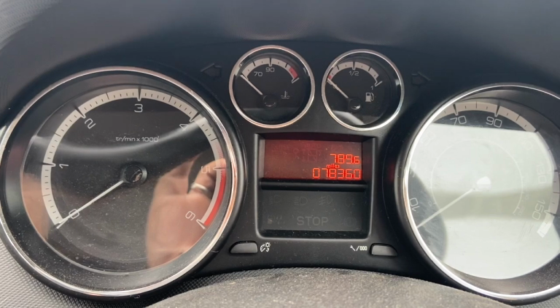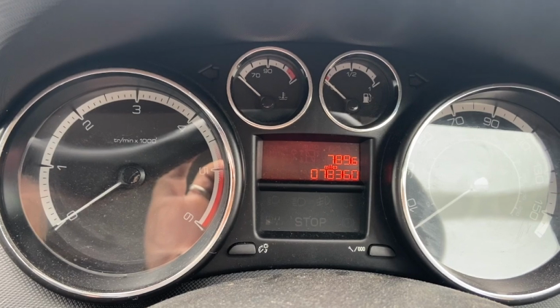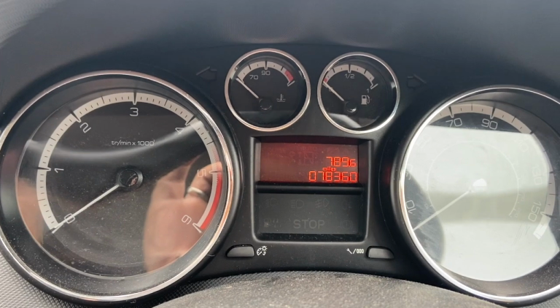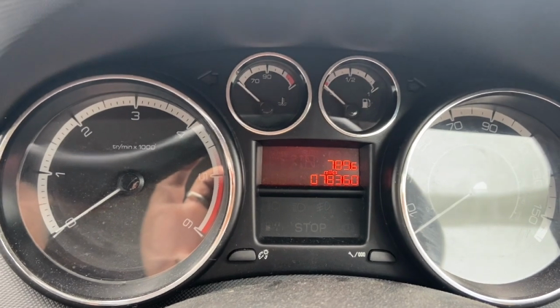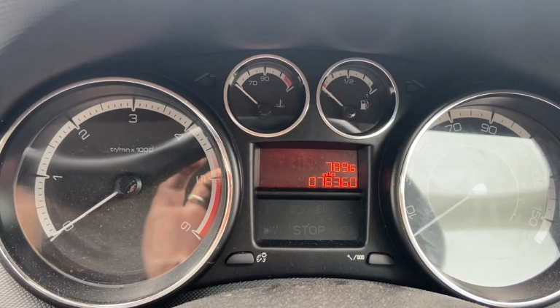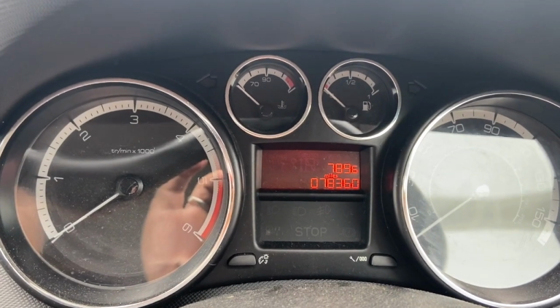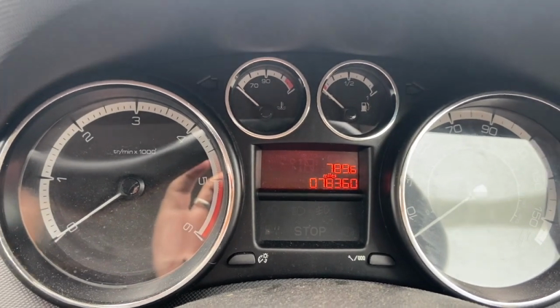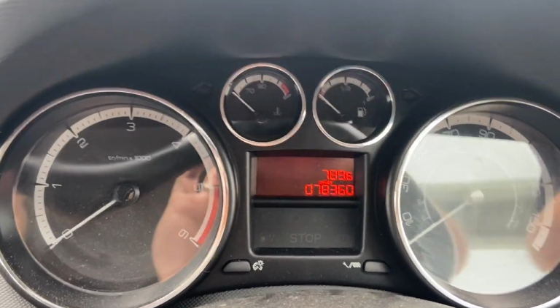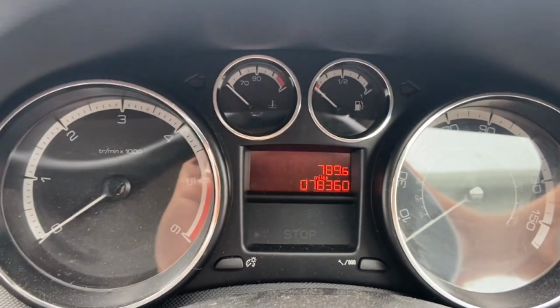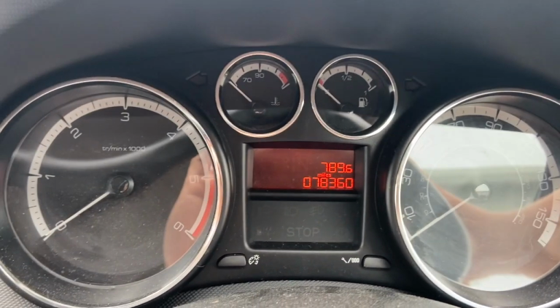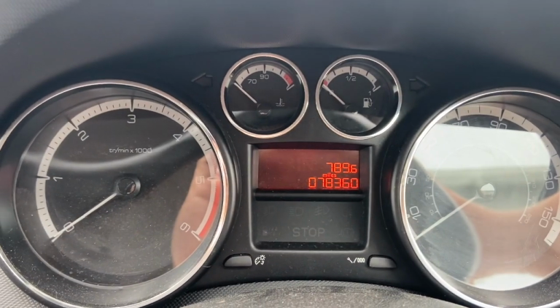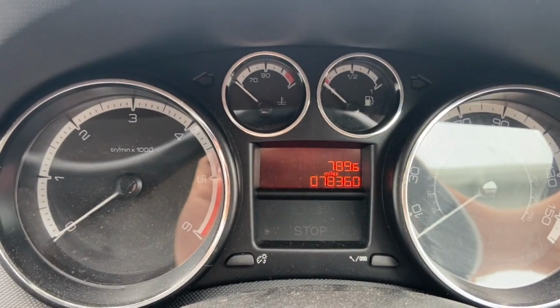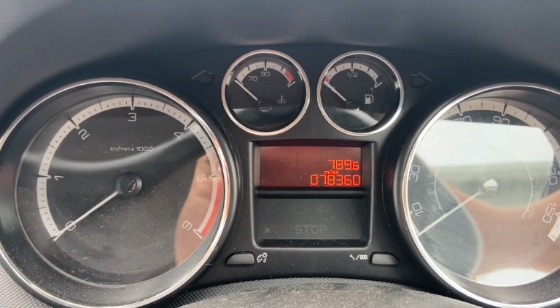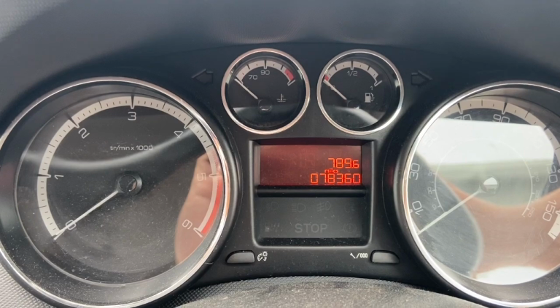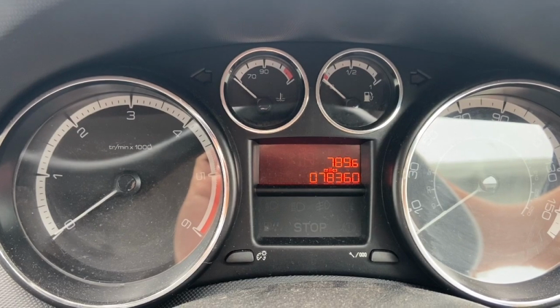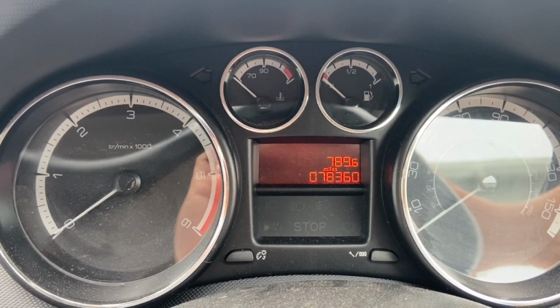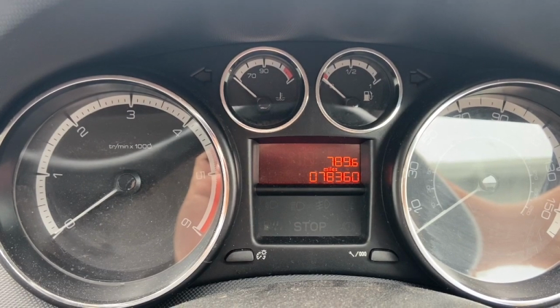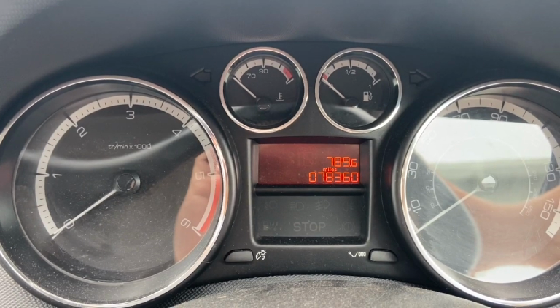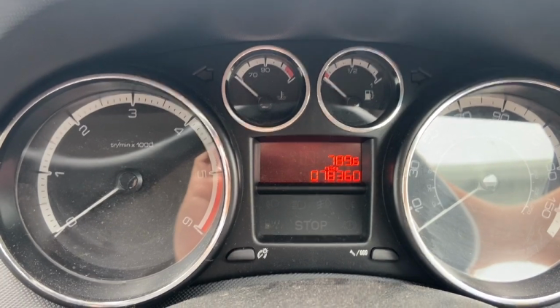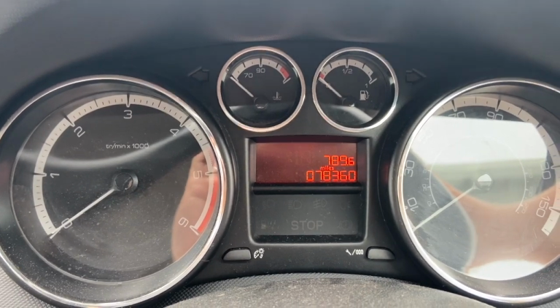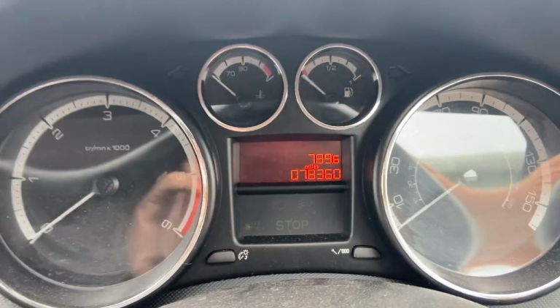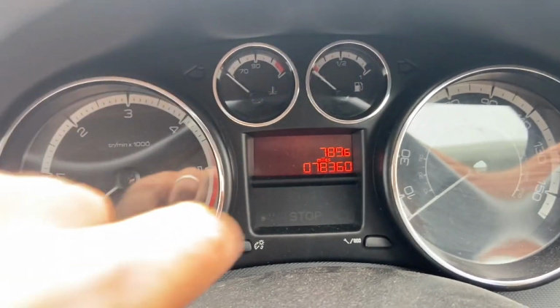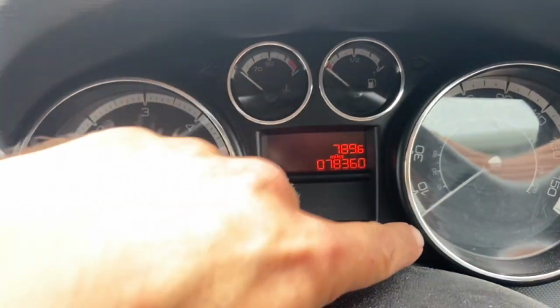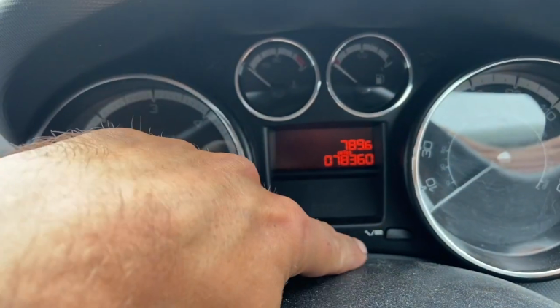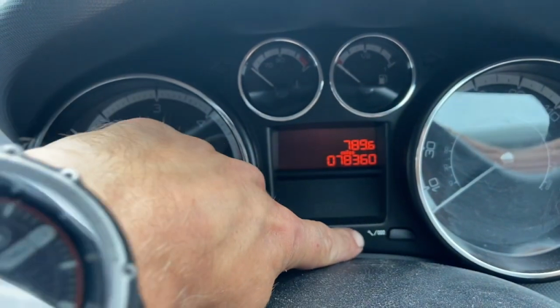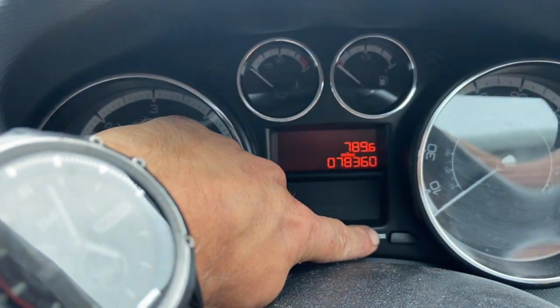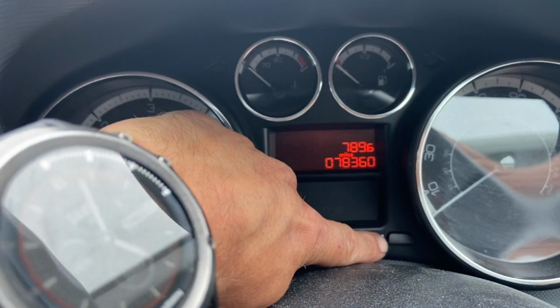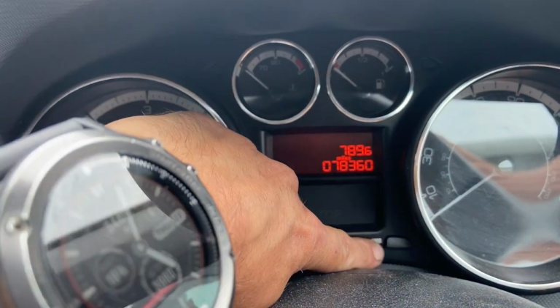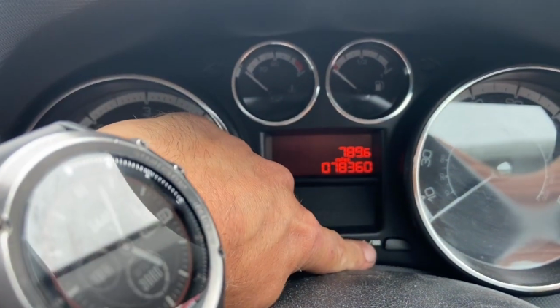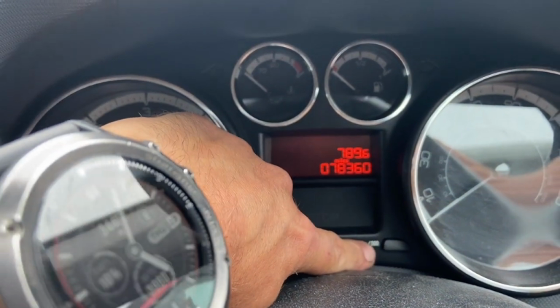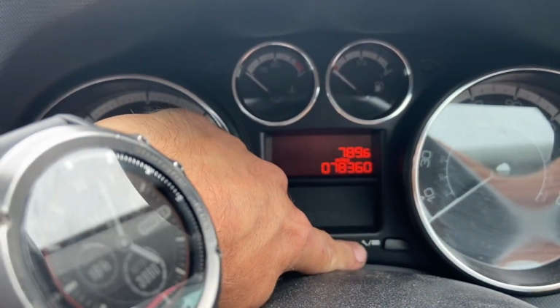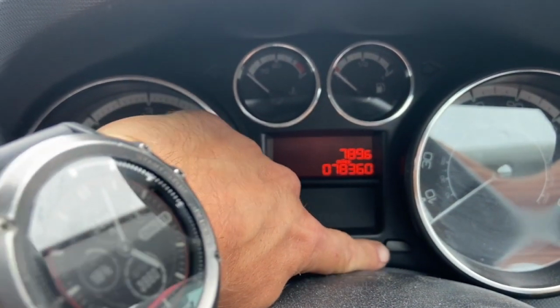Welcome to another video from DIY Daily. Today we're just going to show how to reset the service light on this Peugeot 308. All we're going to need to do is press and hold this button there while turning the ignition on.